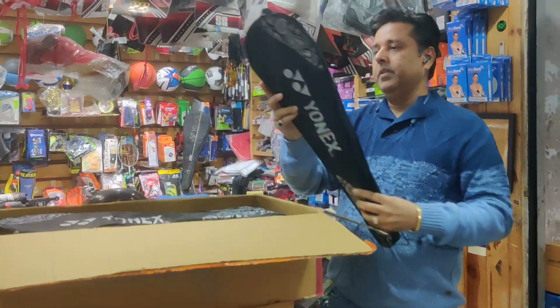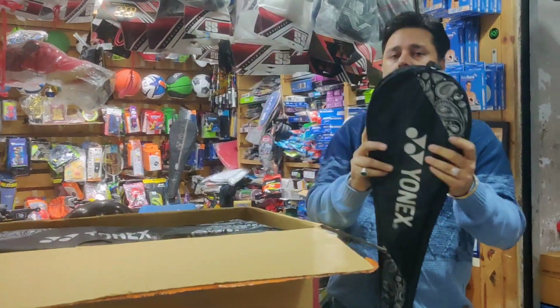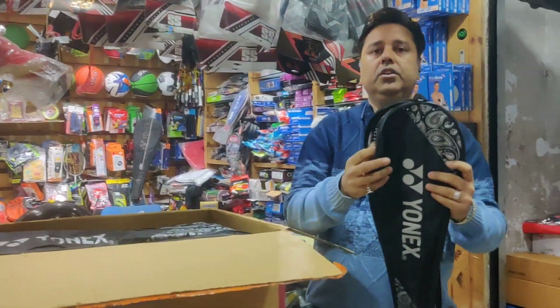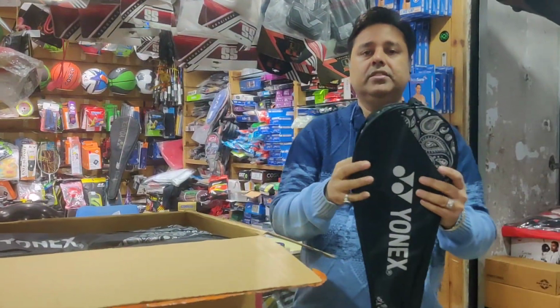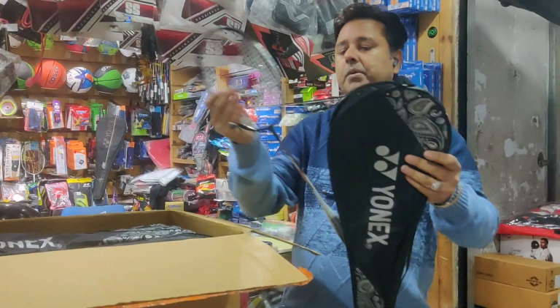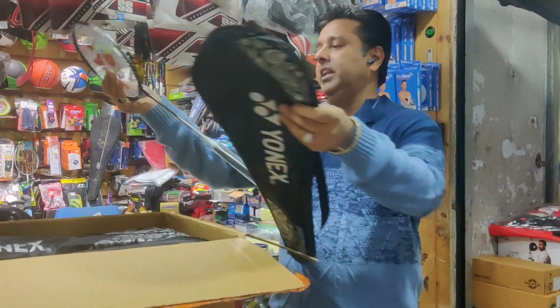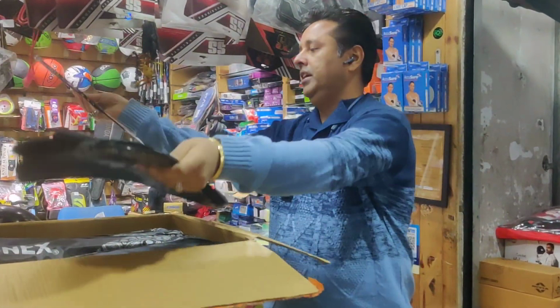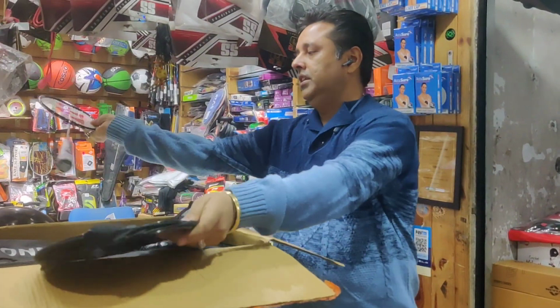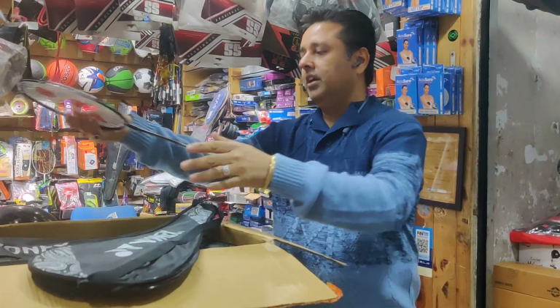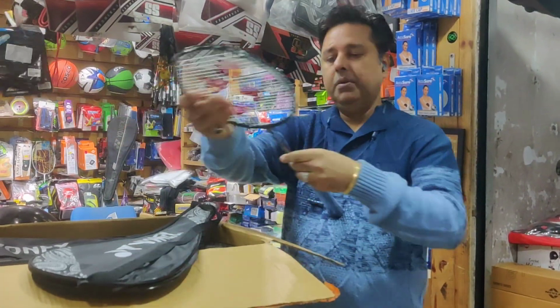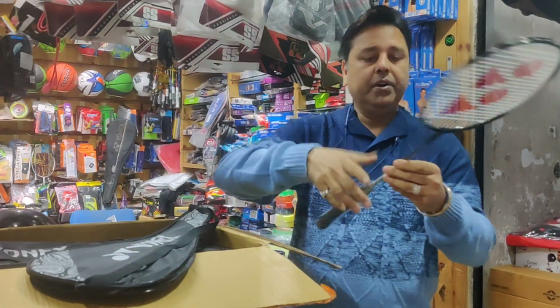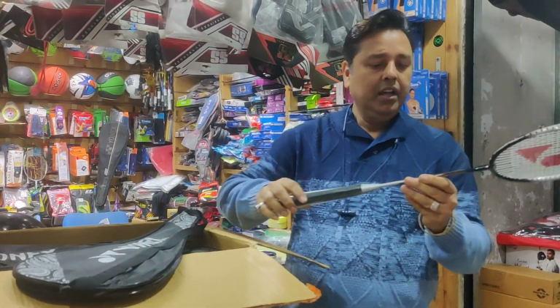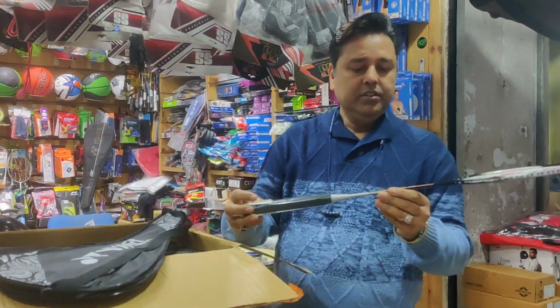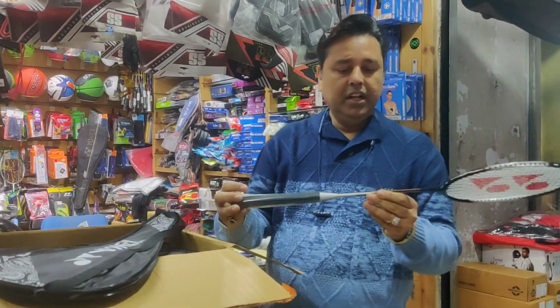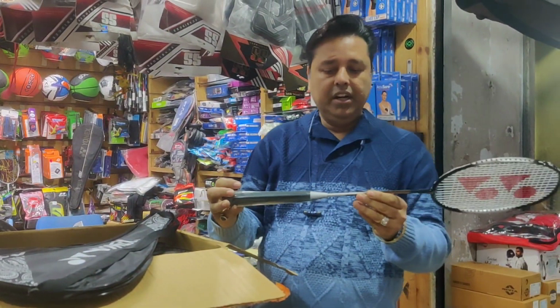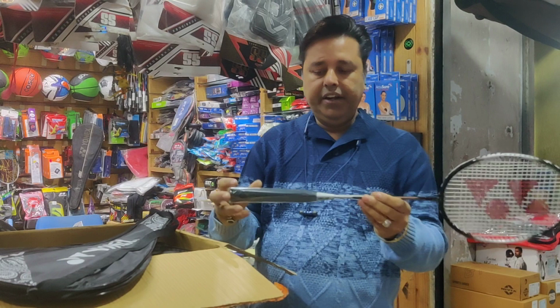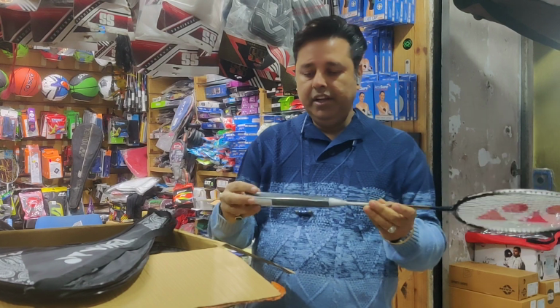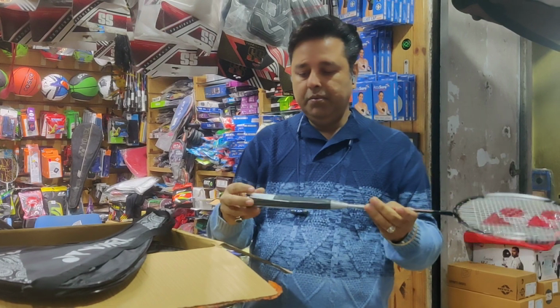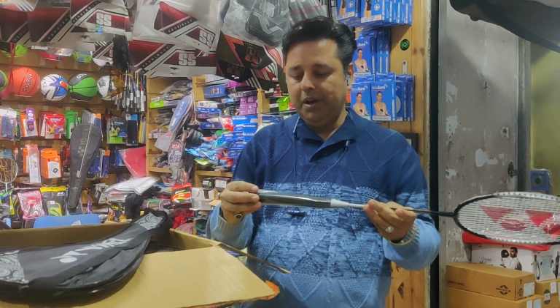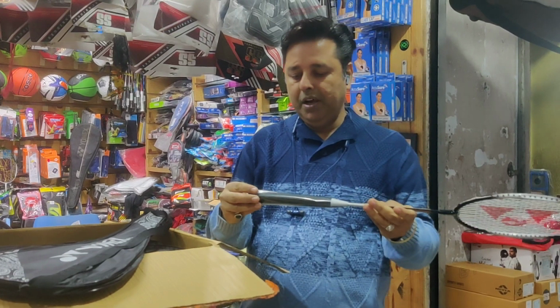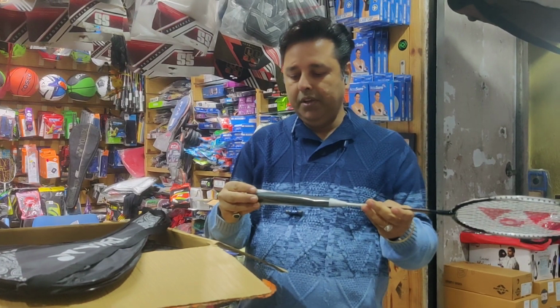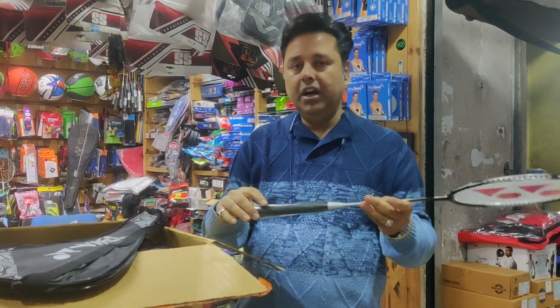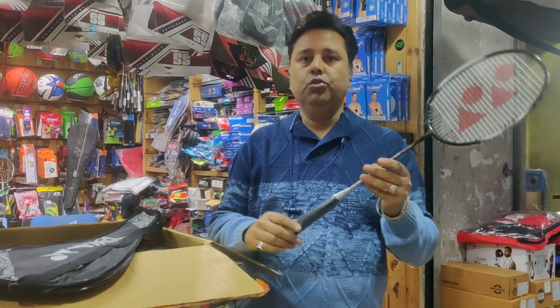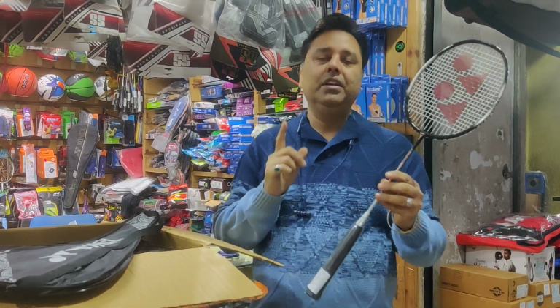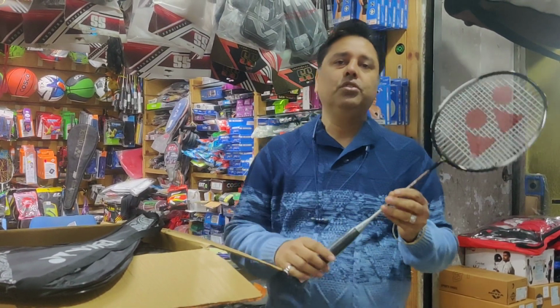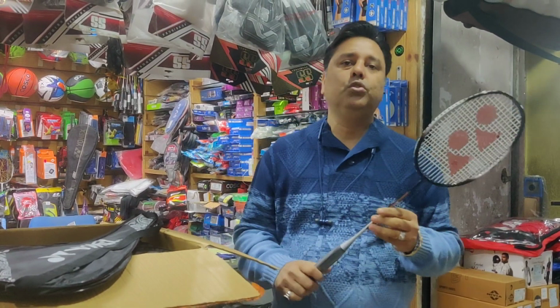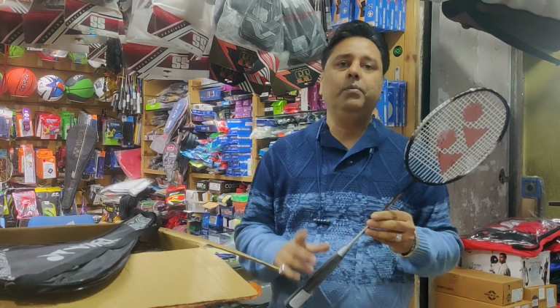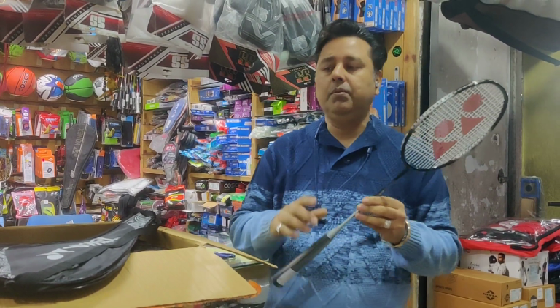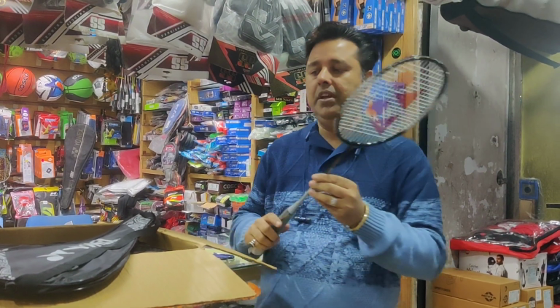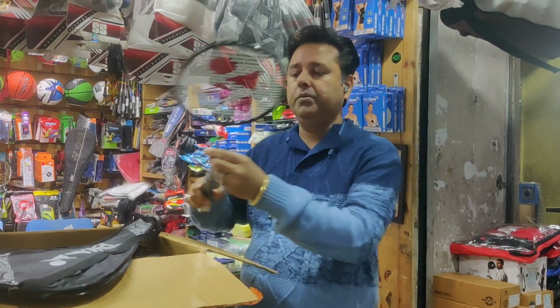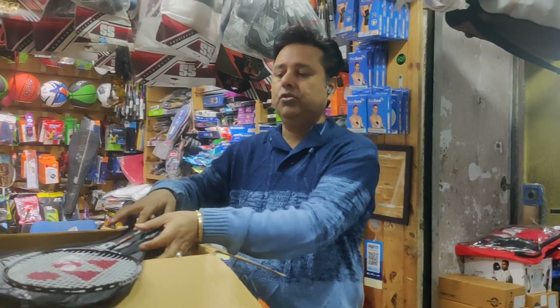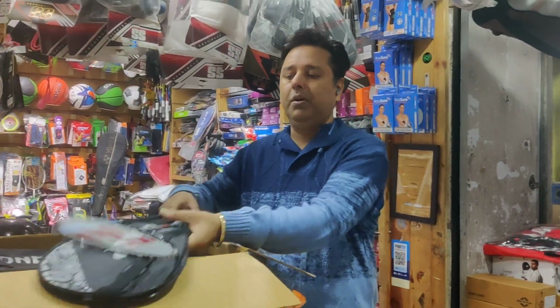This is Yonex Badminton. This is your name: ZR100 Light. This is 800-800. The company has 800-800.